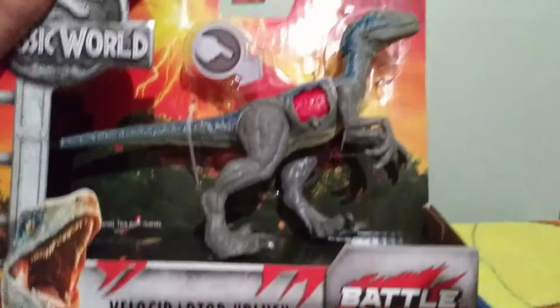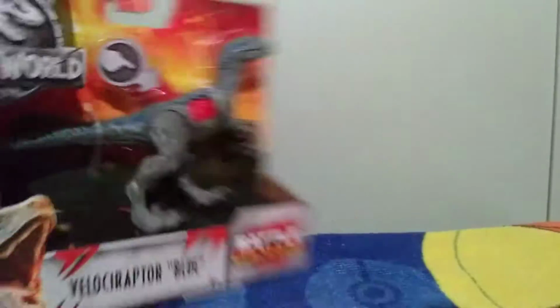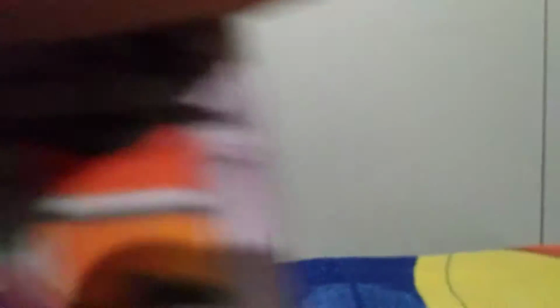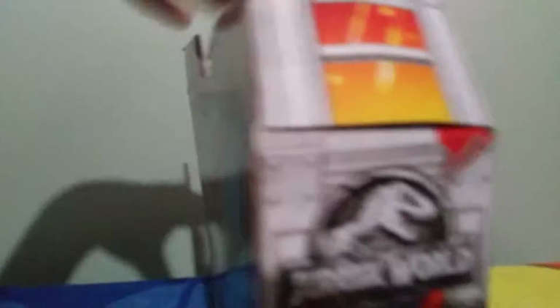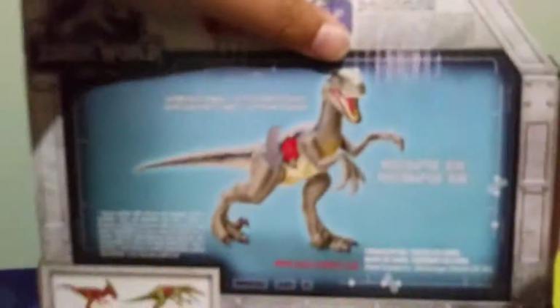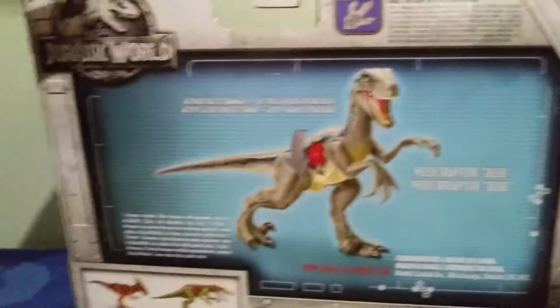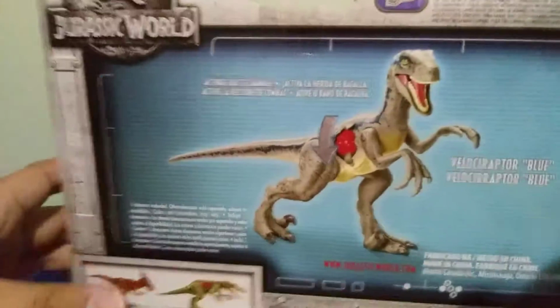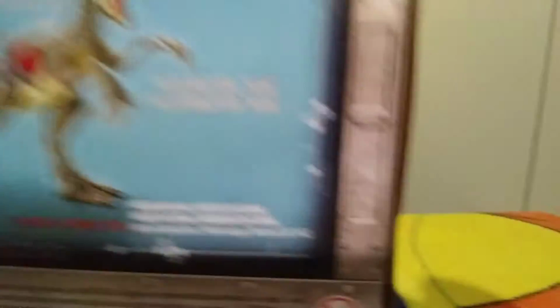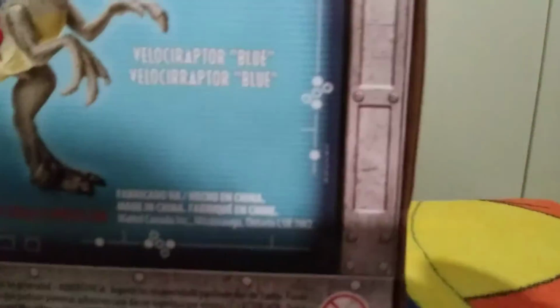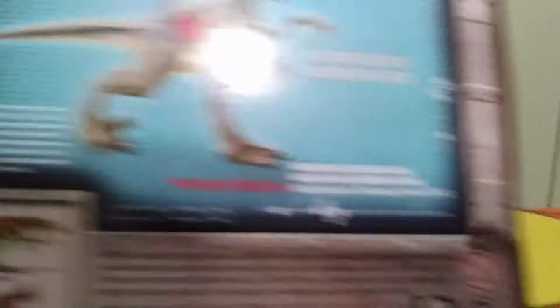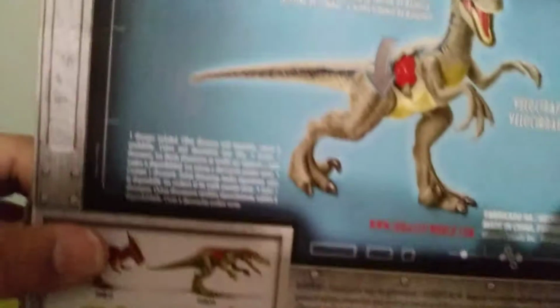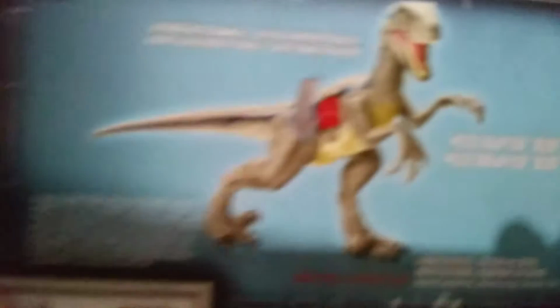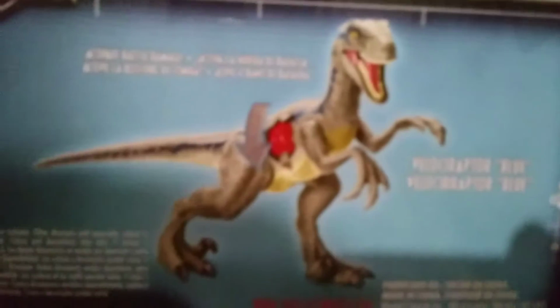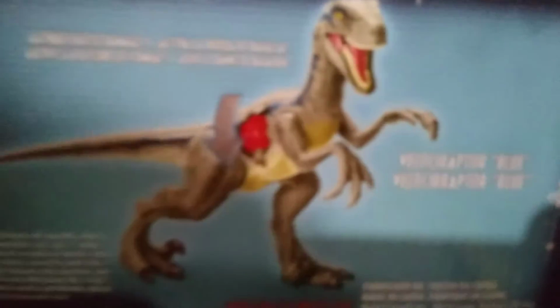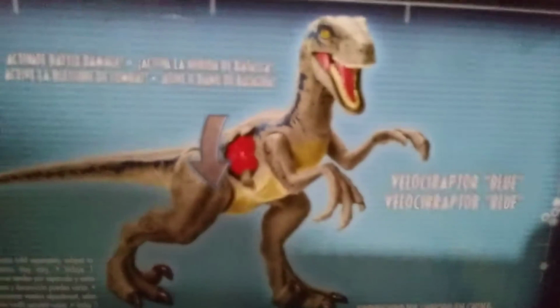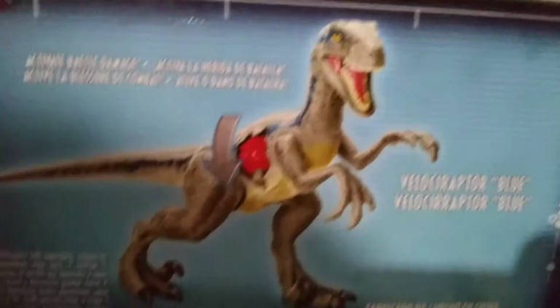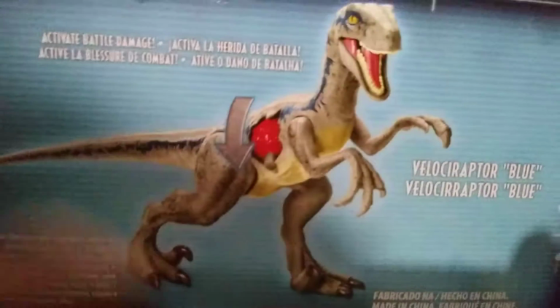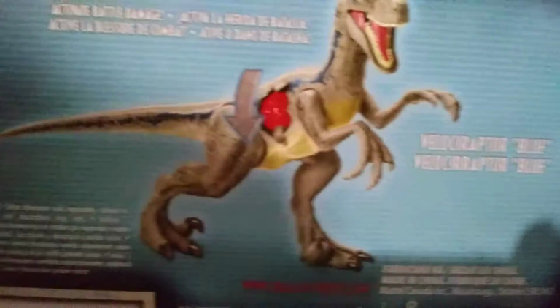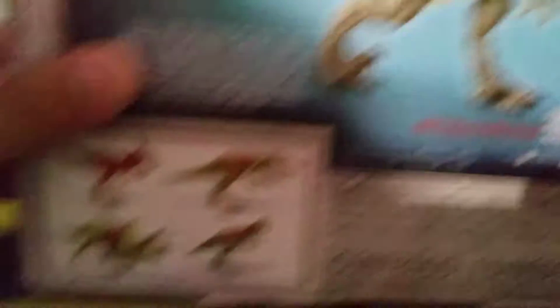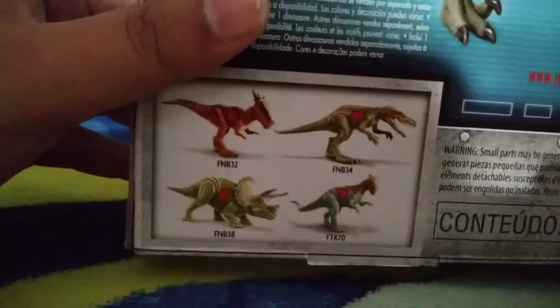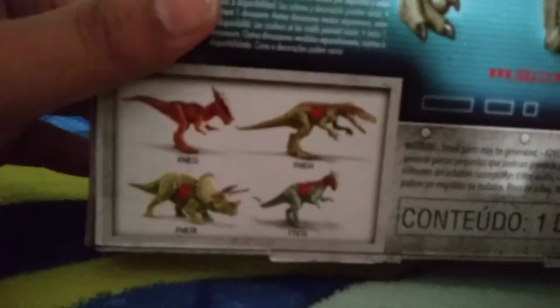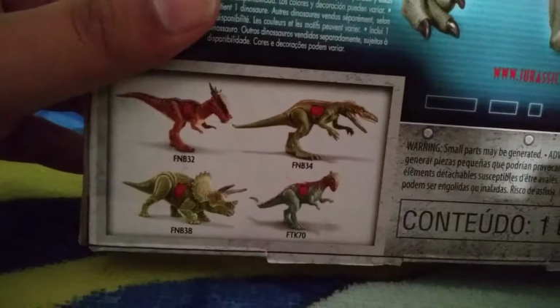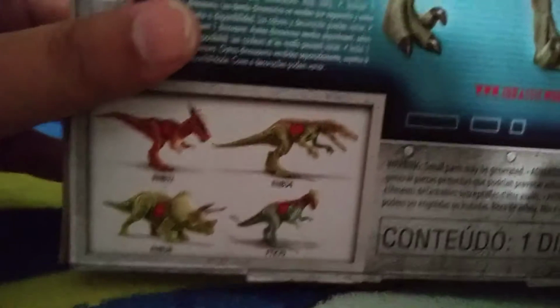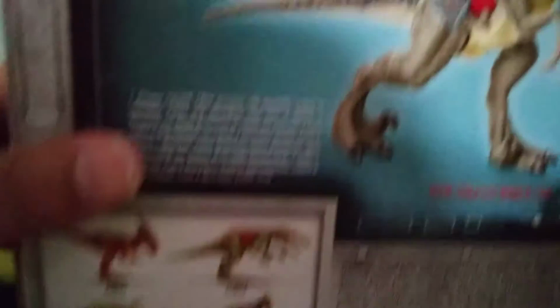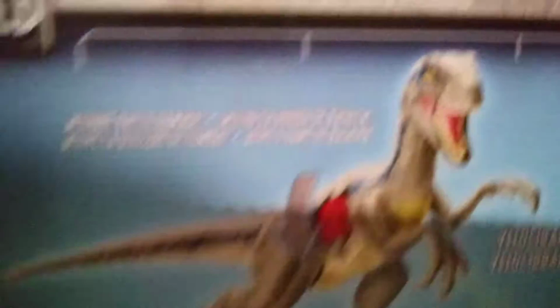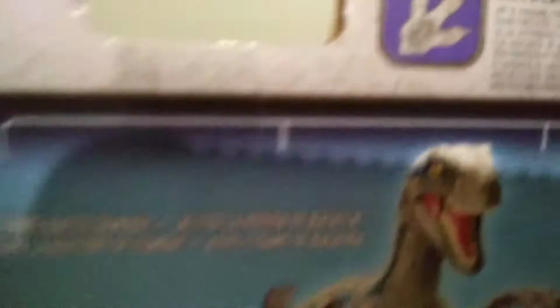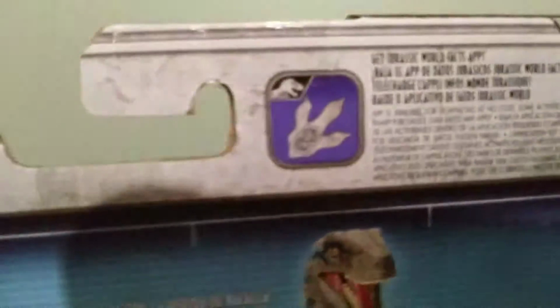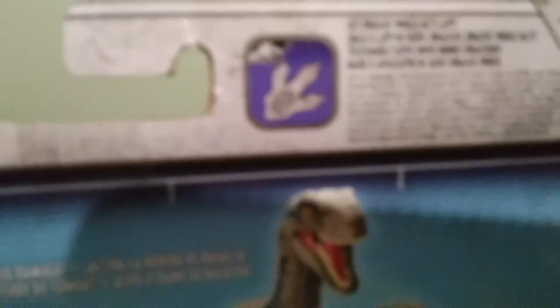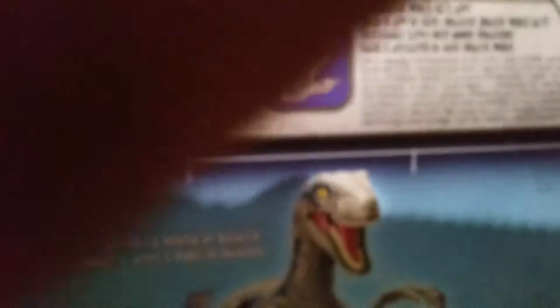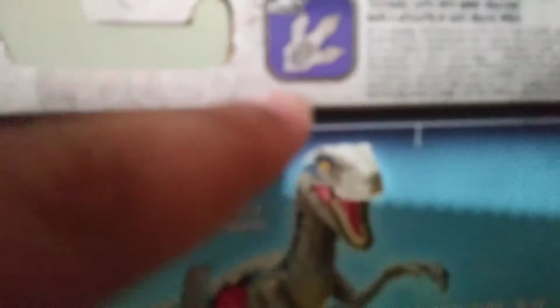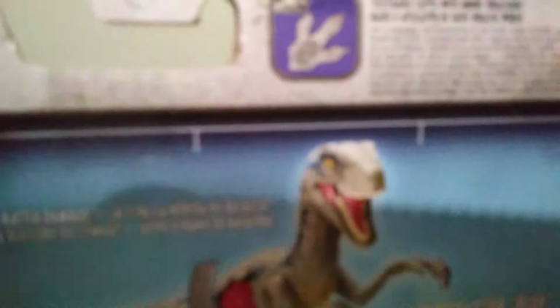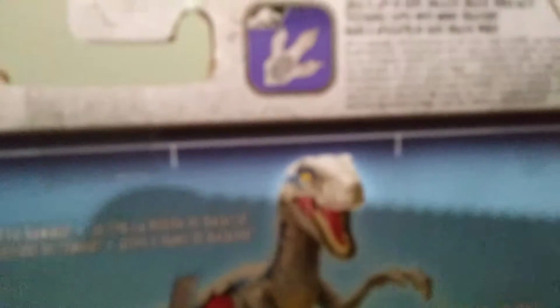Let's take a look at the back. It says Velociraptor Blue and it shows the battle damage. There's more battle damage stuff over here. And I figure out what was that sticker from the Carnotaurus though?